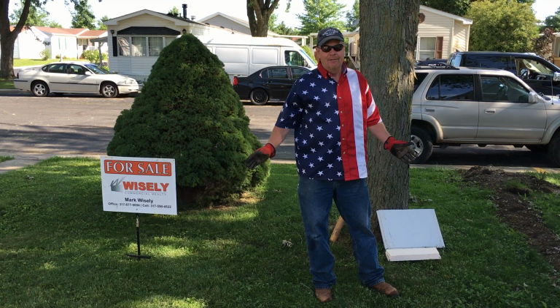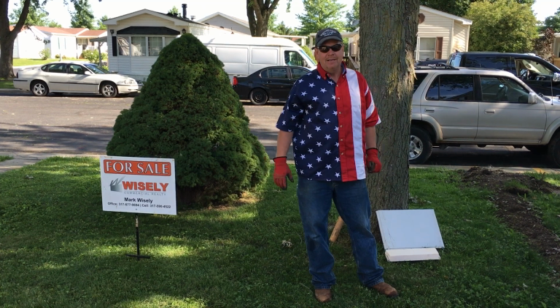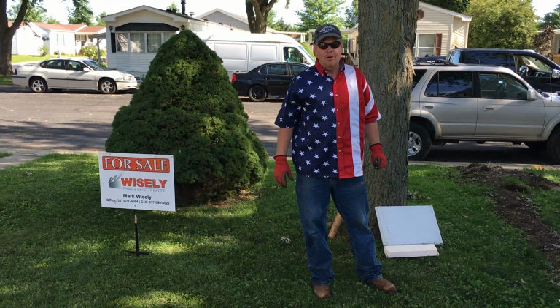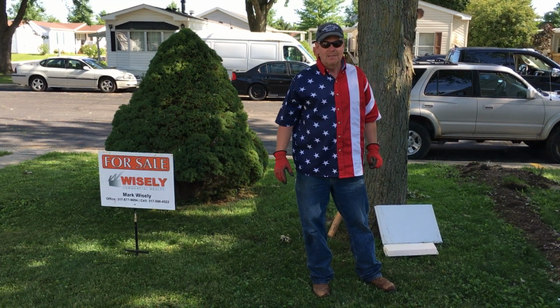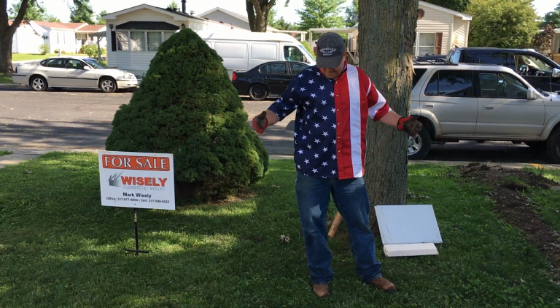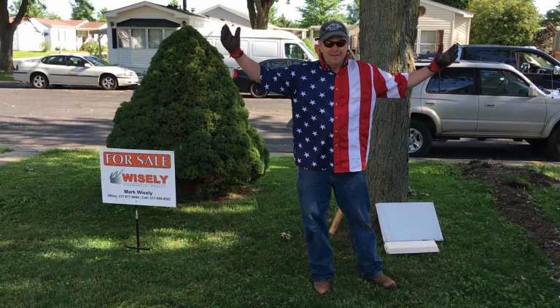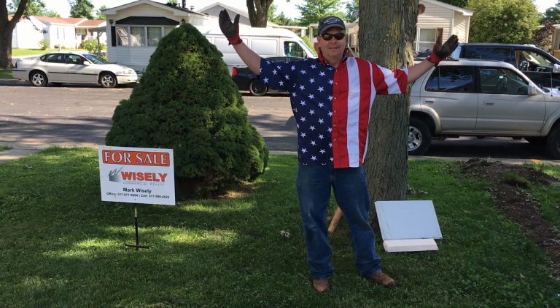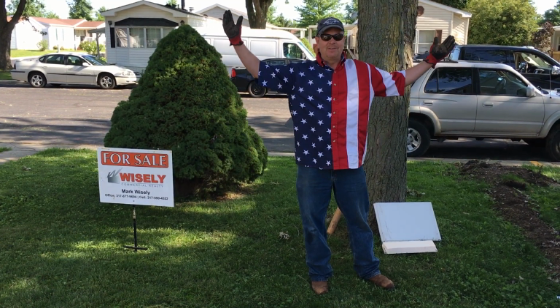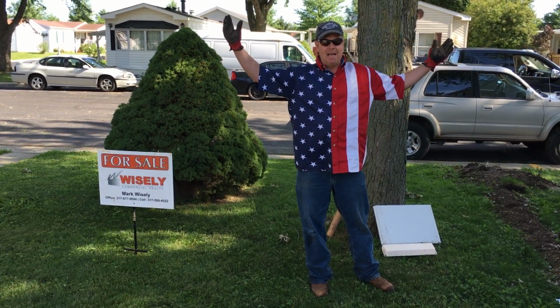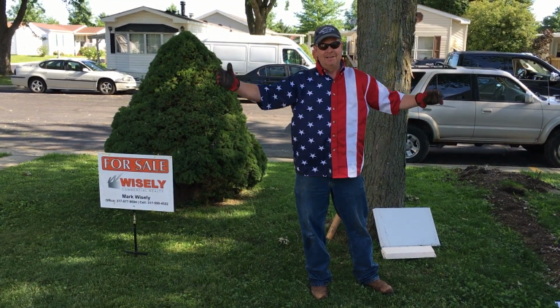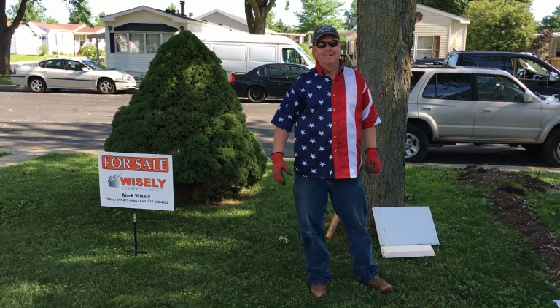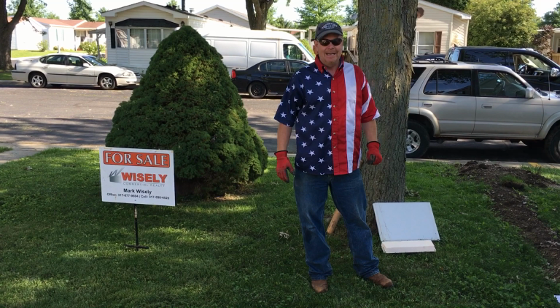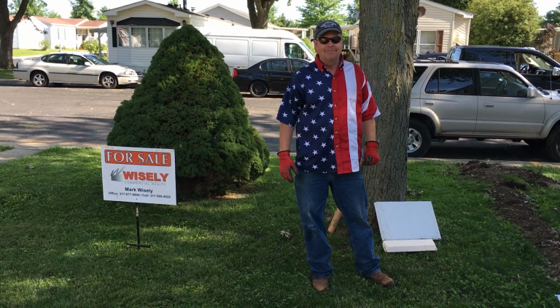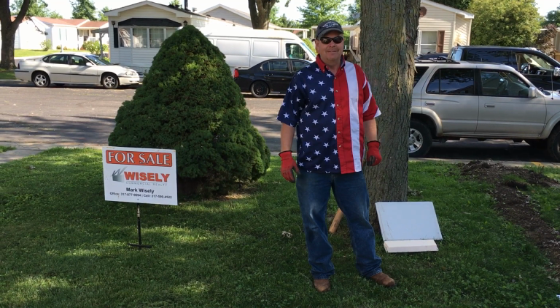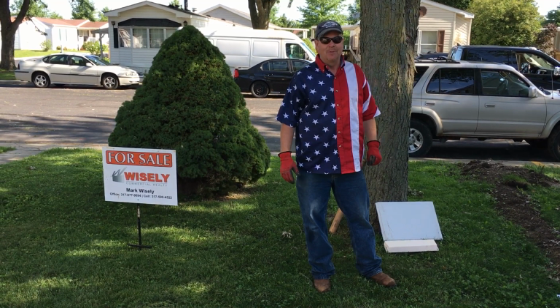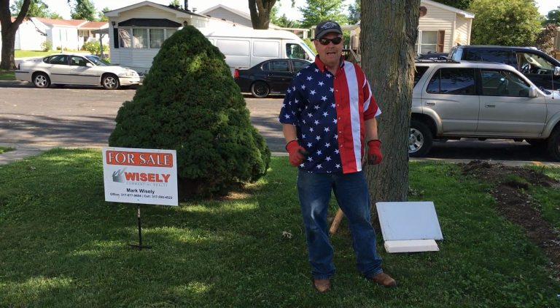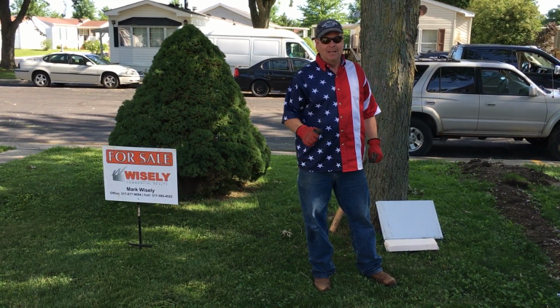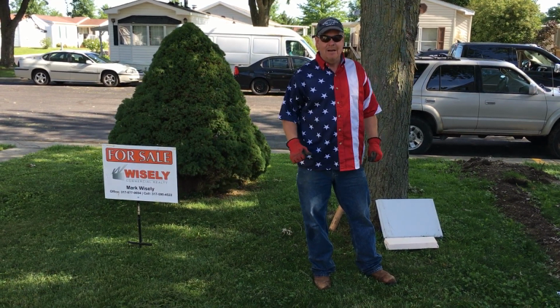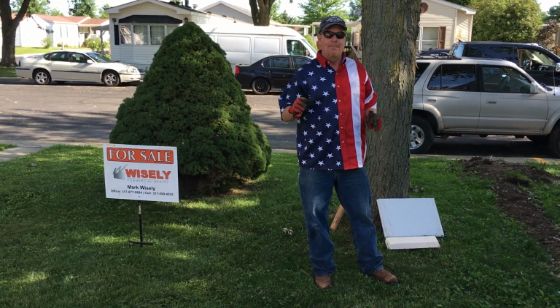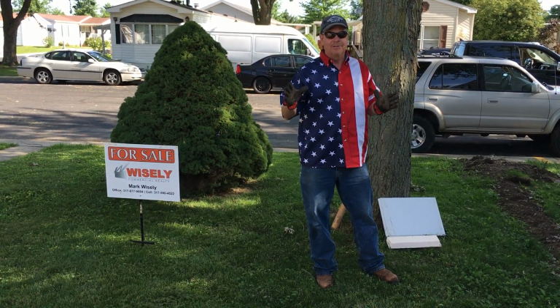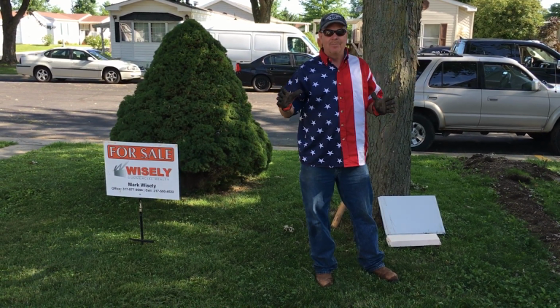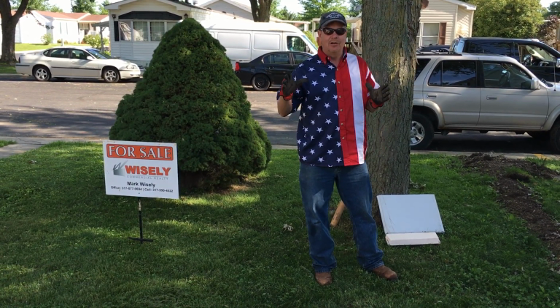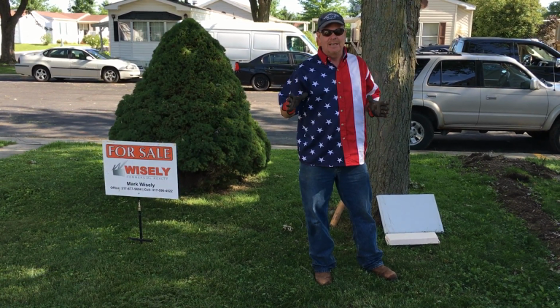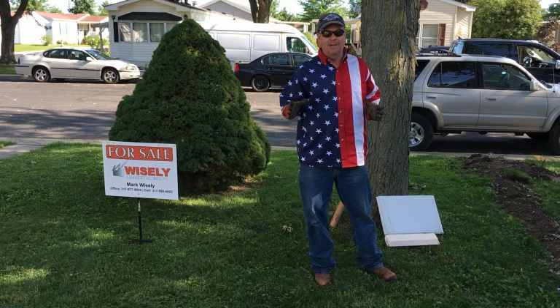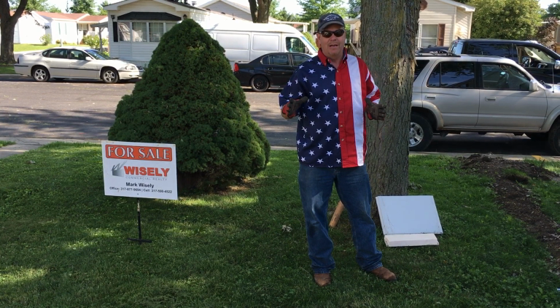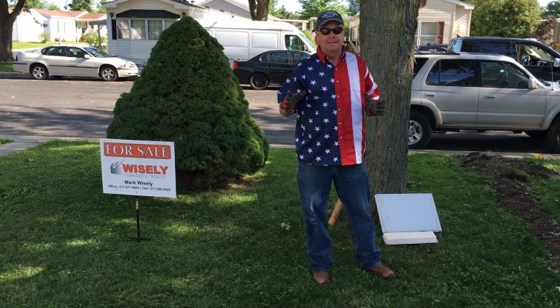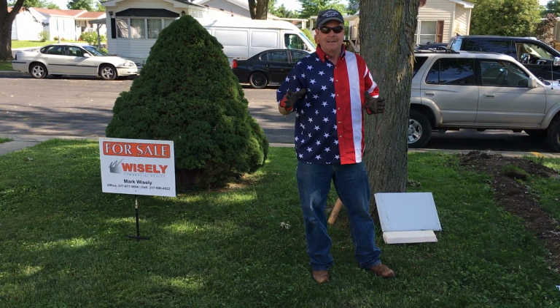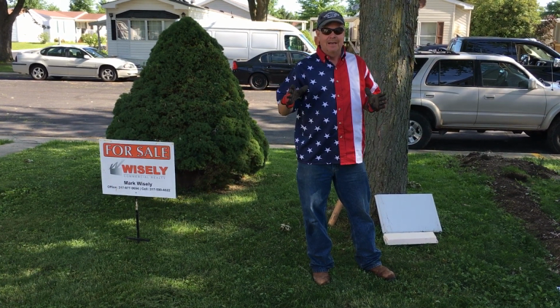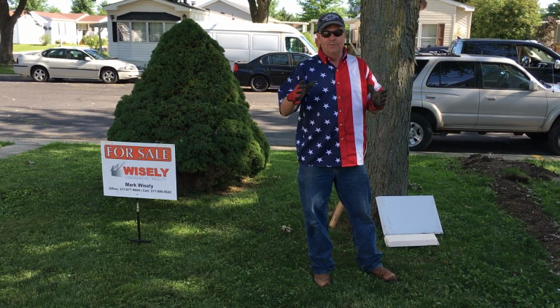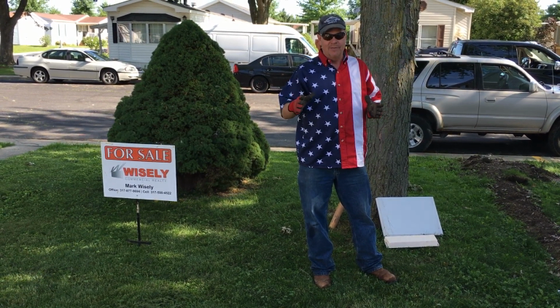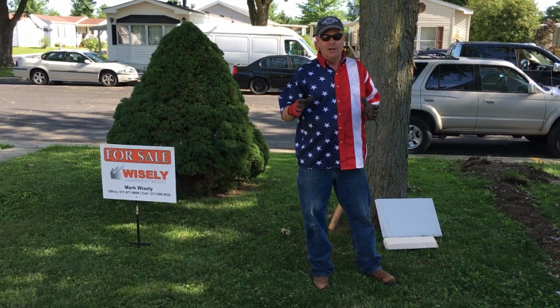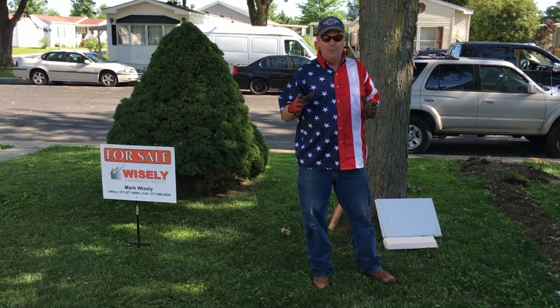Hello everybody, Mark Wisely, 5th of July. Happy 4th of July and God bless America. I'm back here talking about our insulated skirting product that you've seen our videos on before.